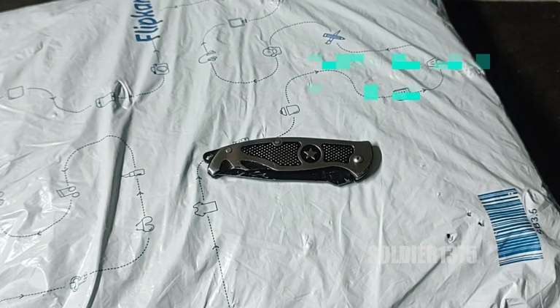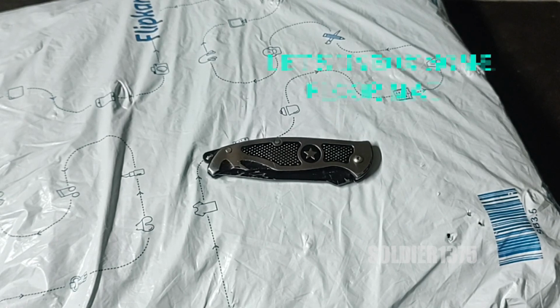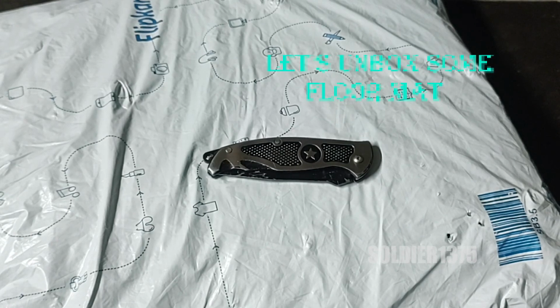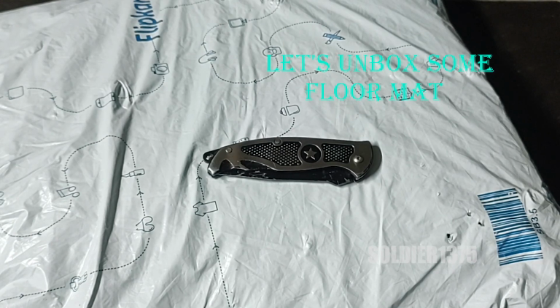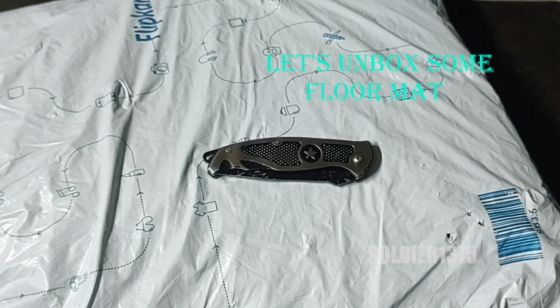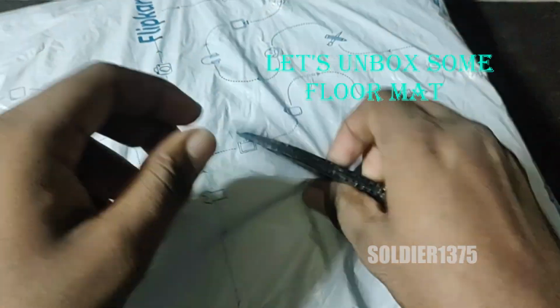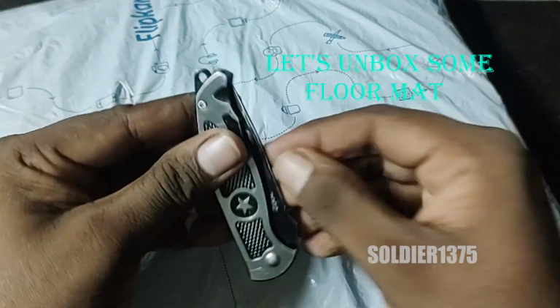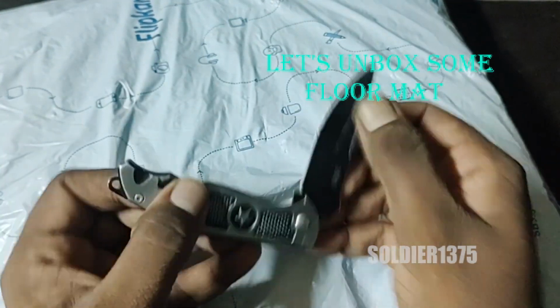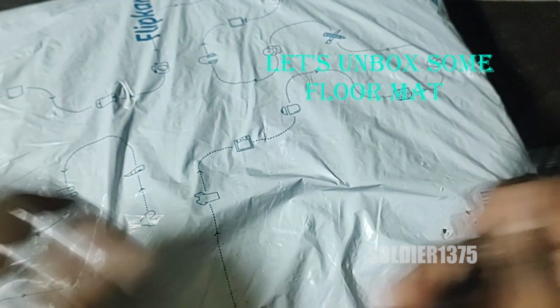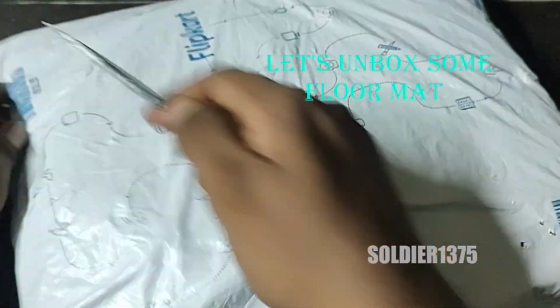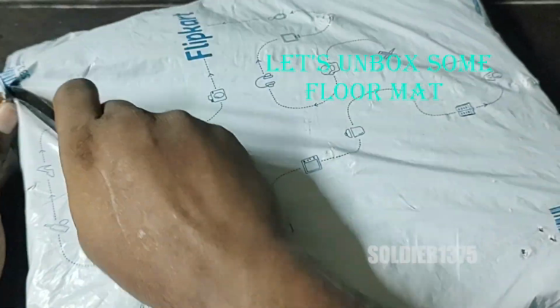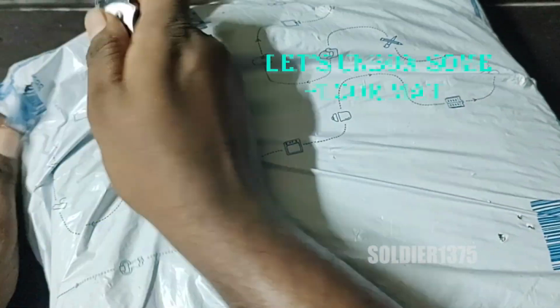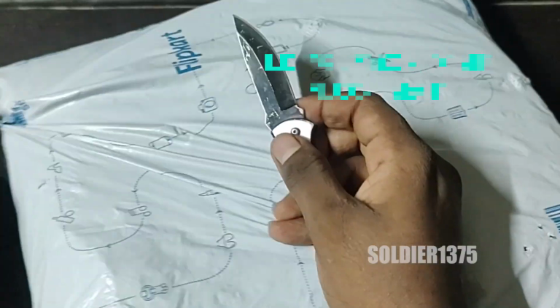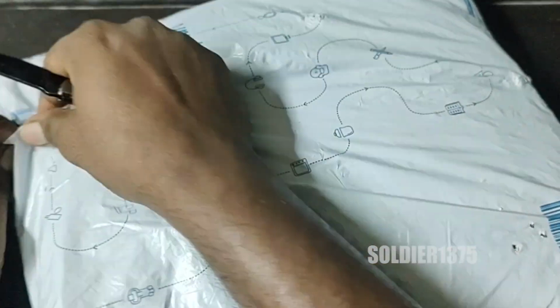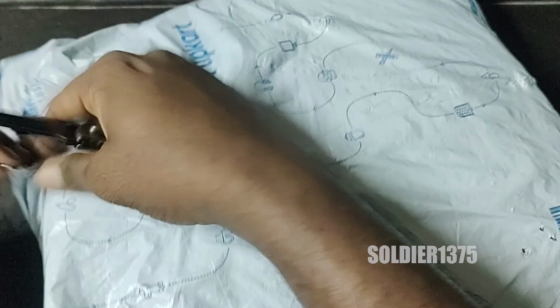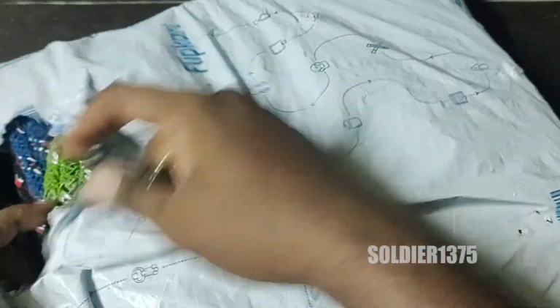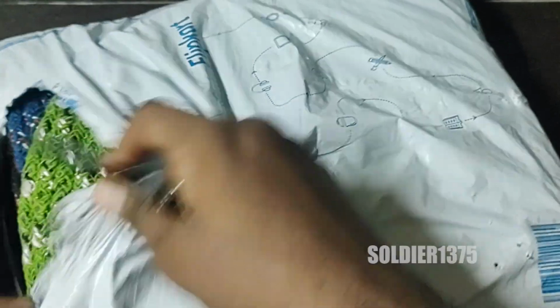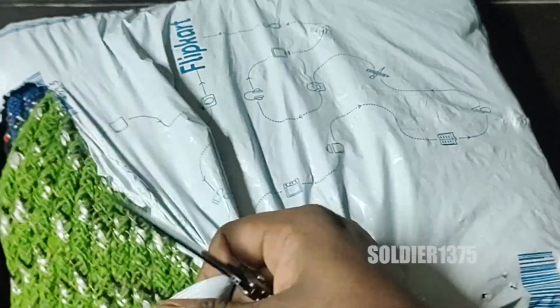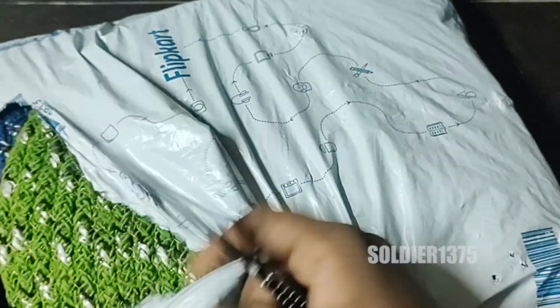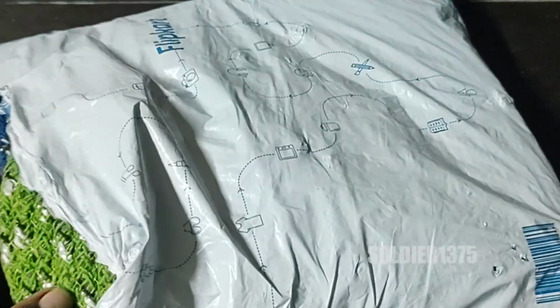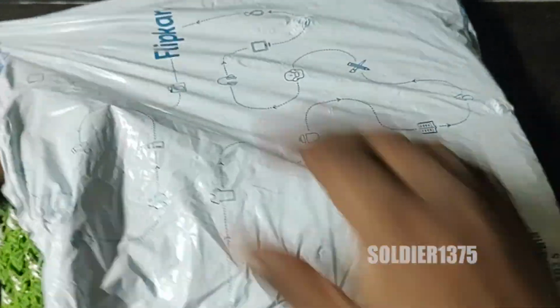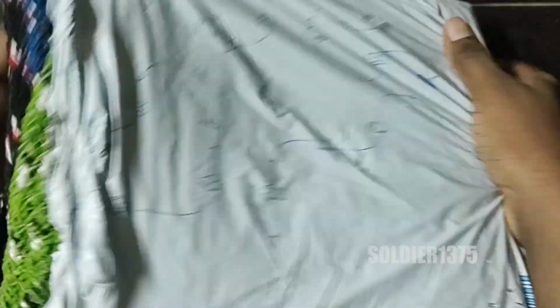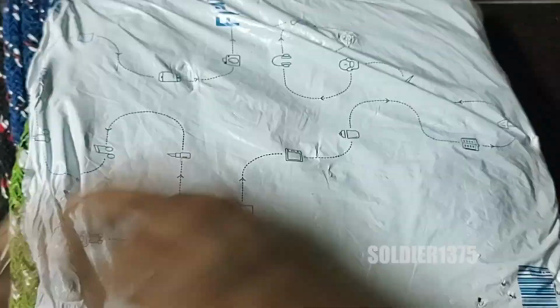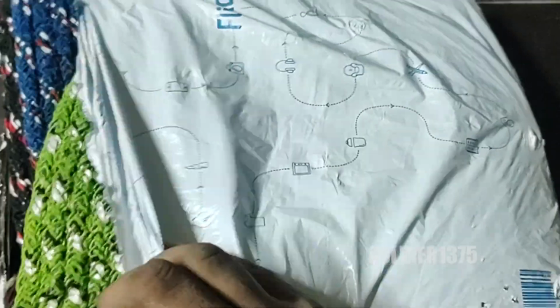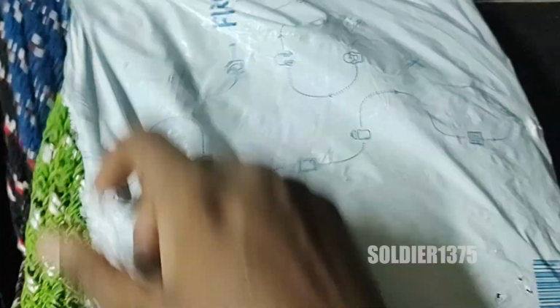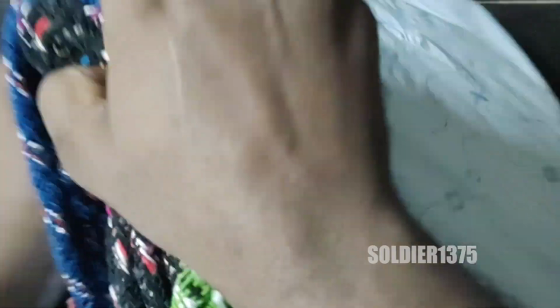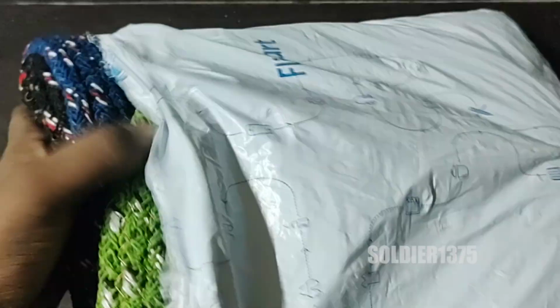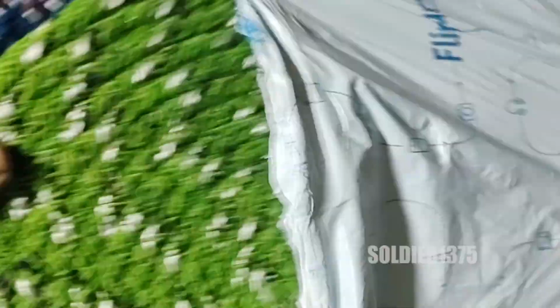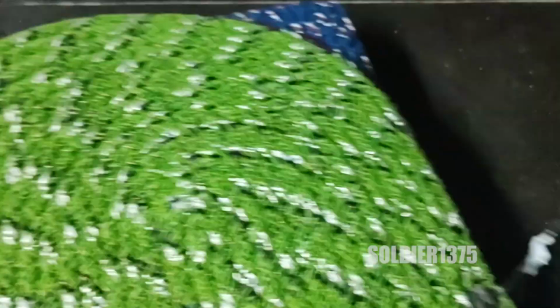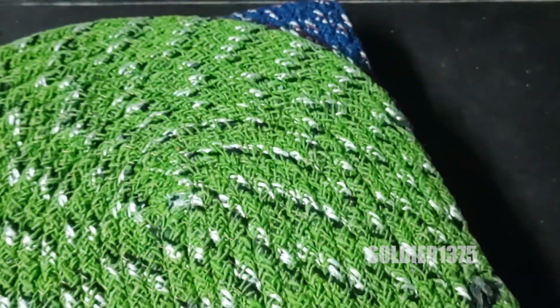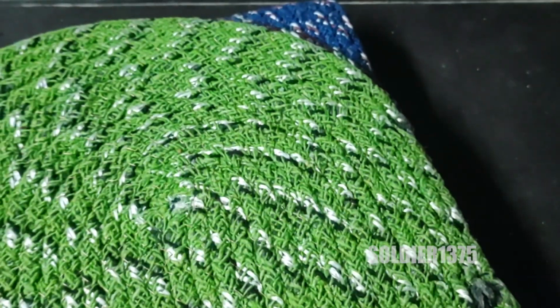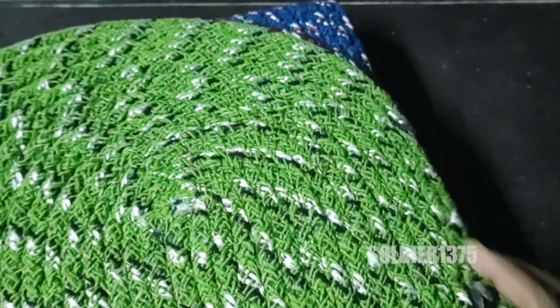Hey guys, today in this video you are going to see an unboxing video. I am going to unbox a floor mat. The price of the product will be 209 rupees. It consists of 5 different floor mats in a single package.